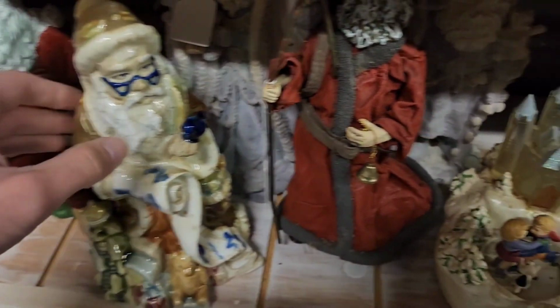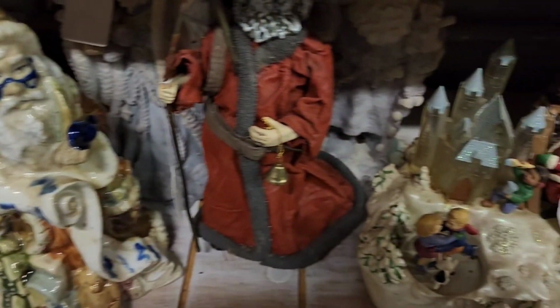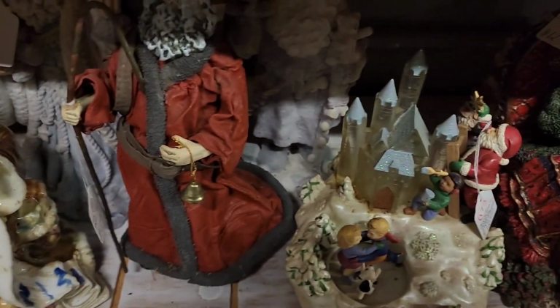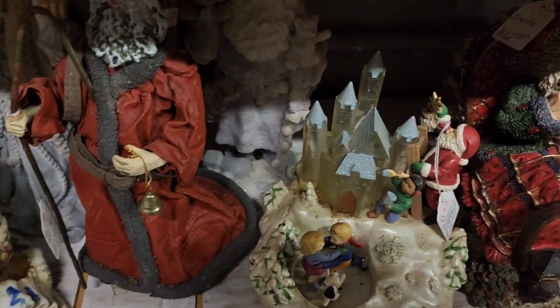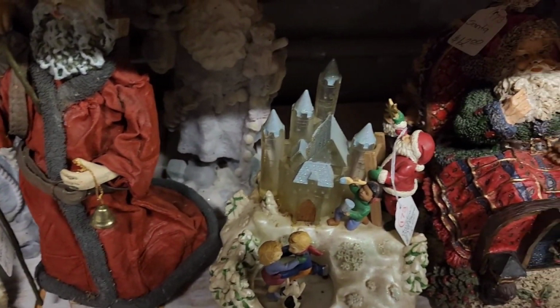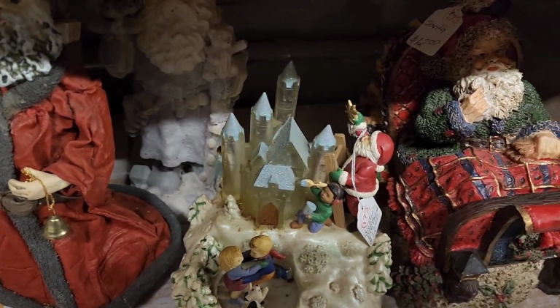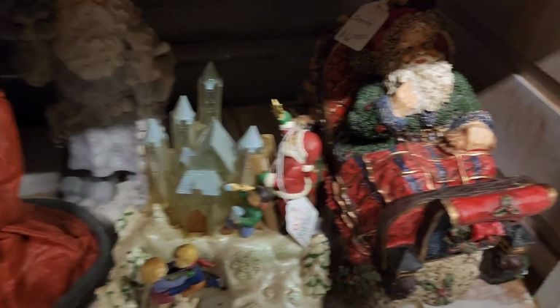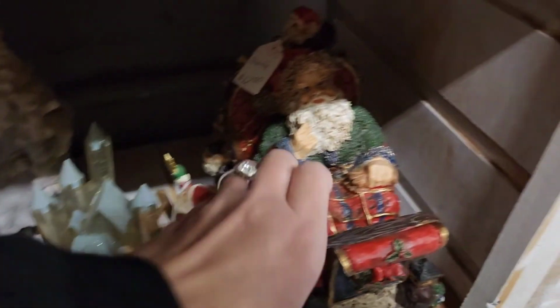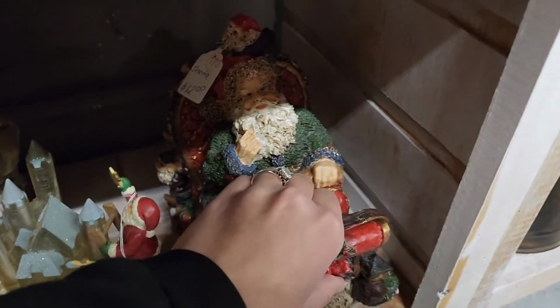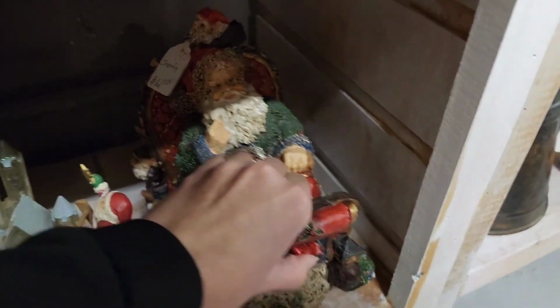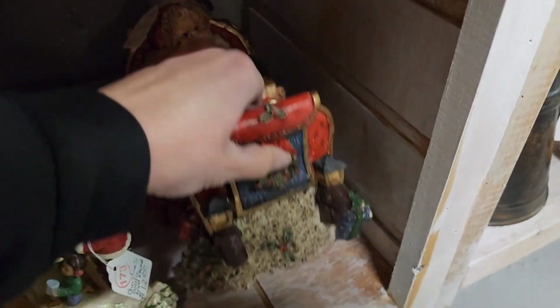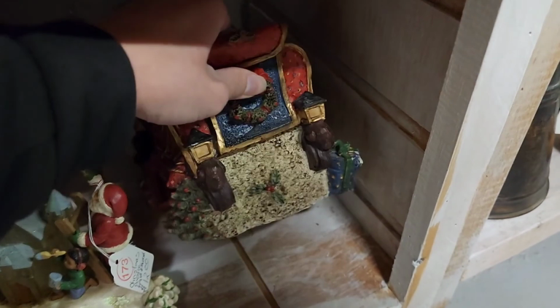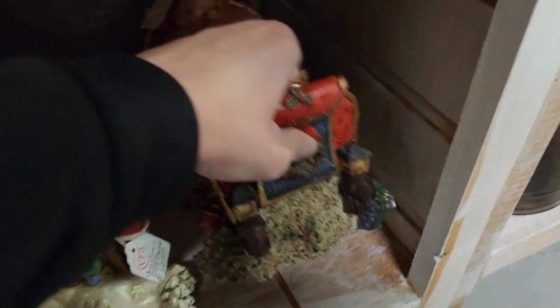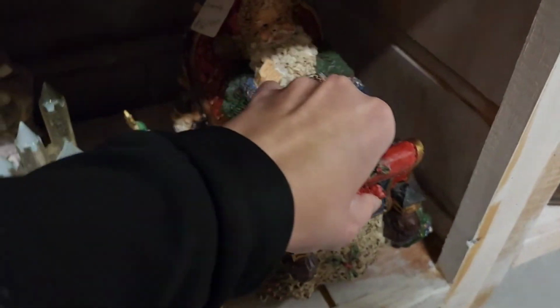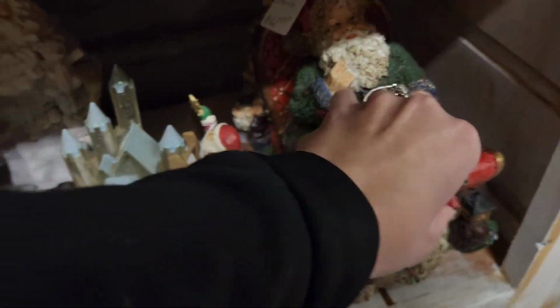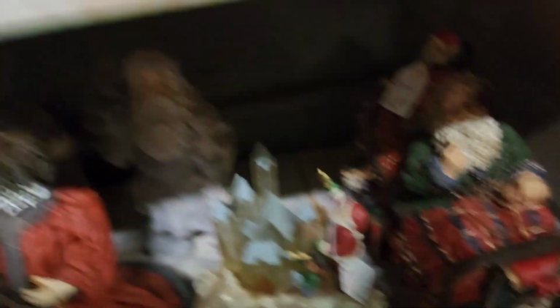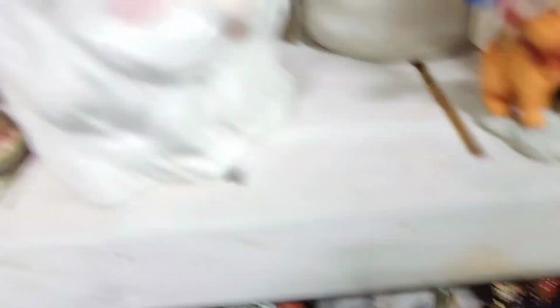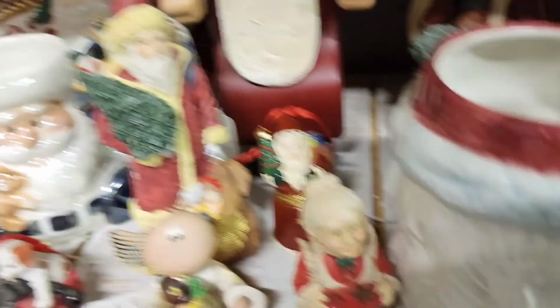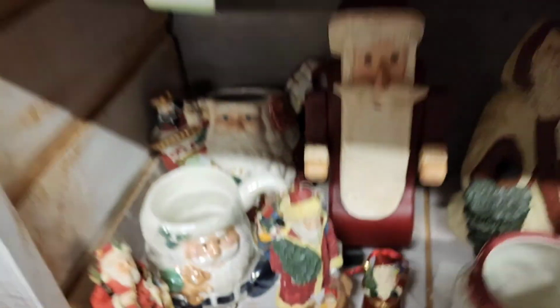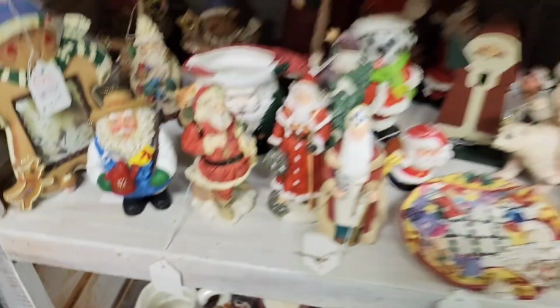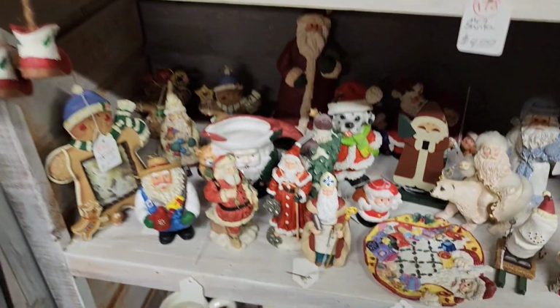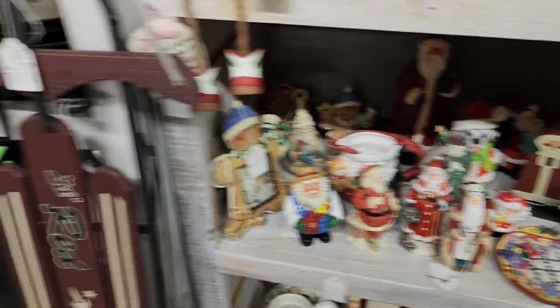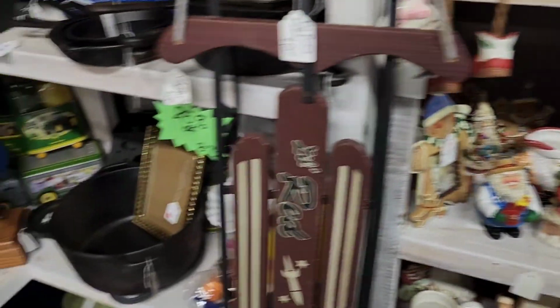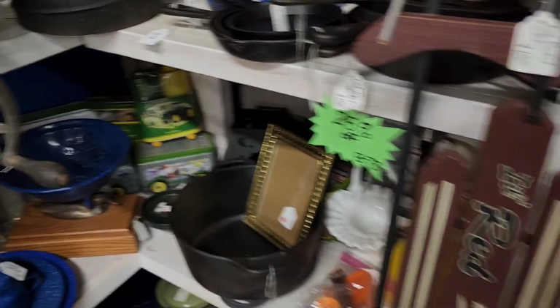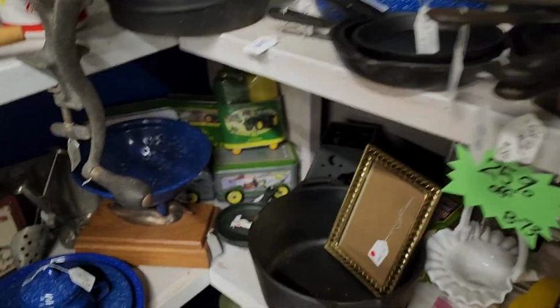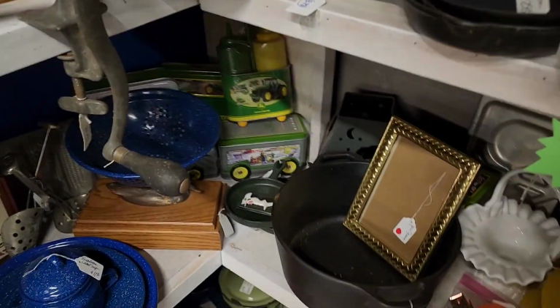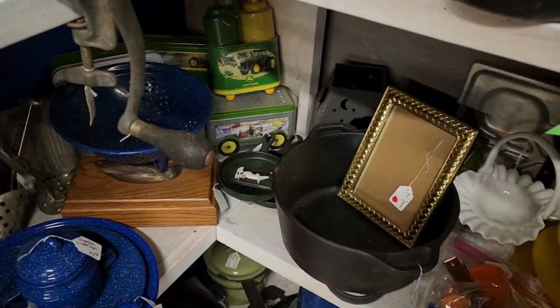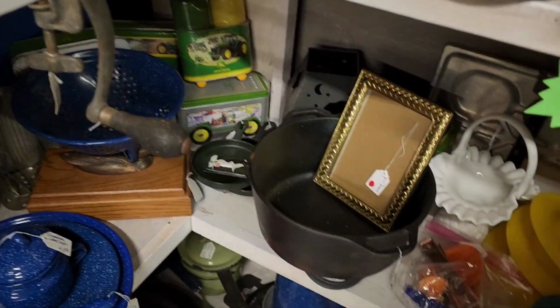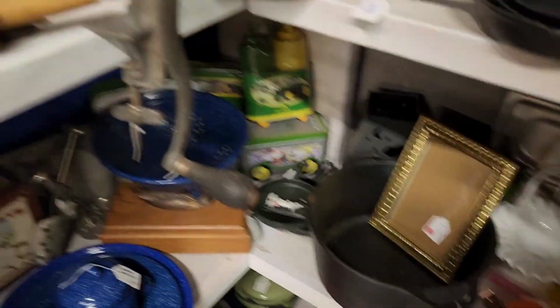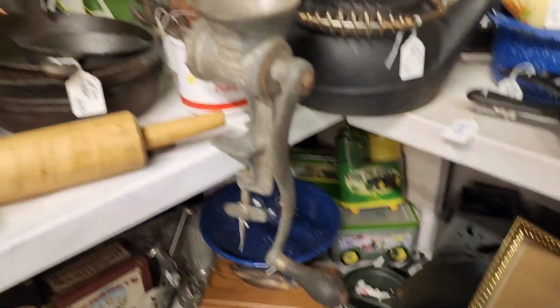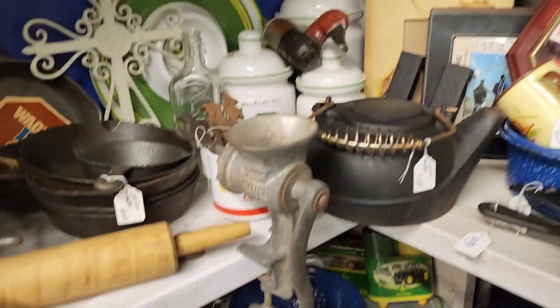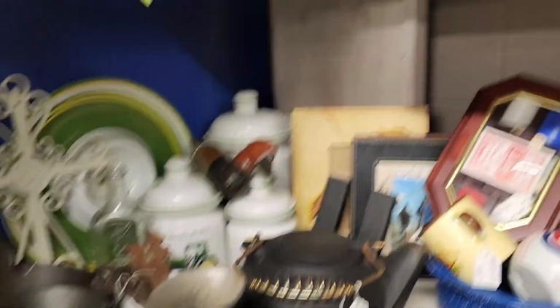Some more Santas down here. Some of these pieces remind me of a Jim Shore piece, so that's why I always check the bottom — because I know that they do reproductions.